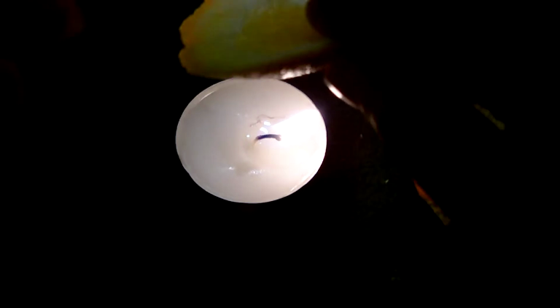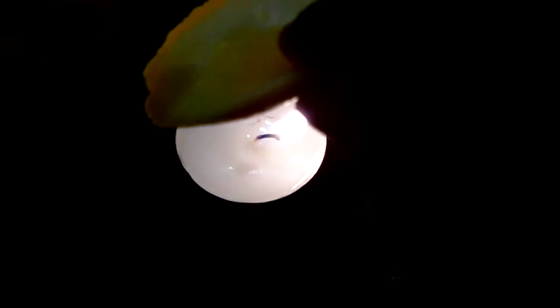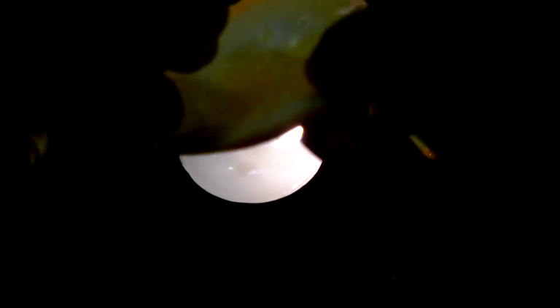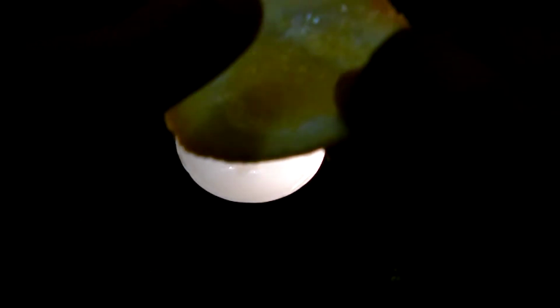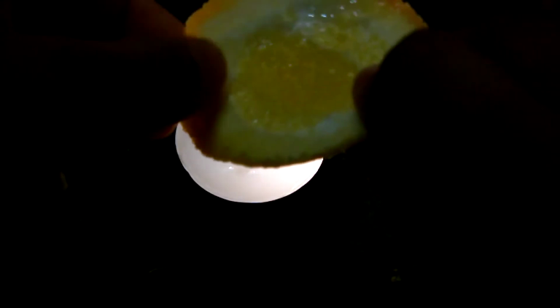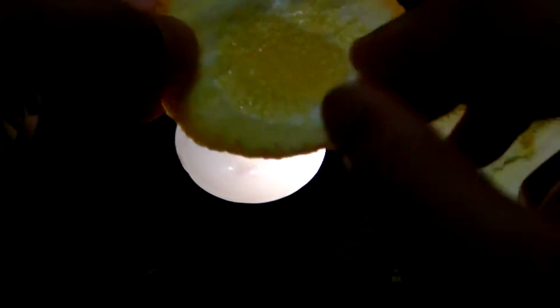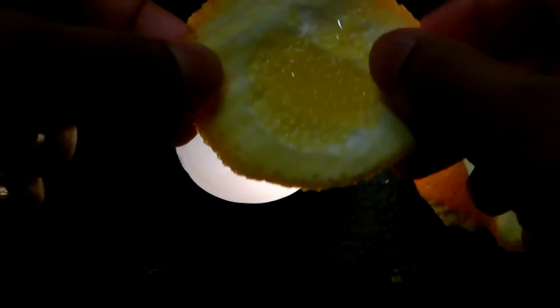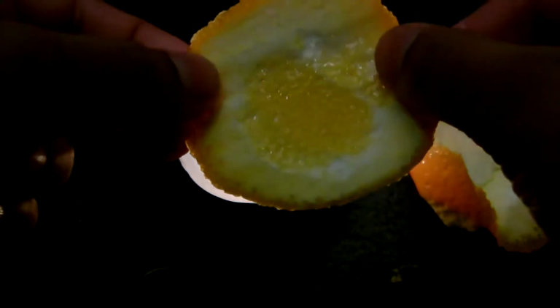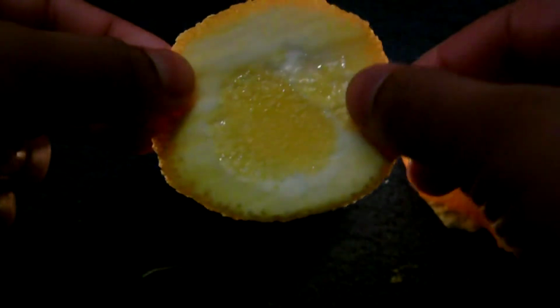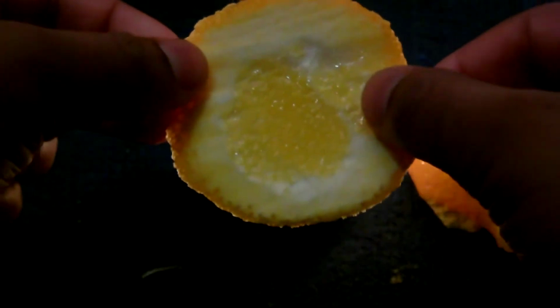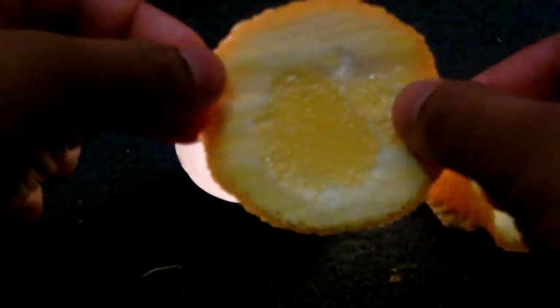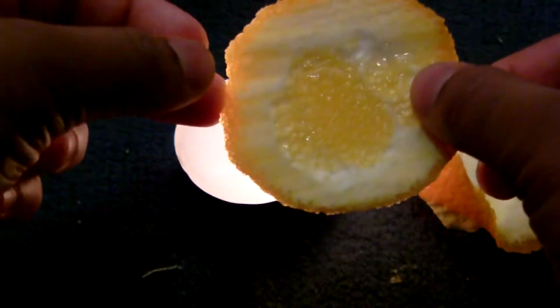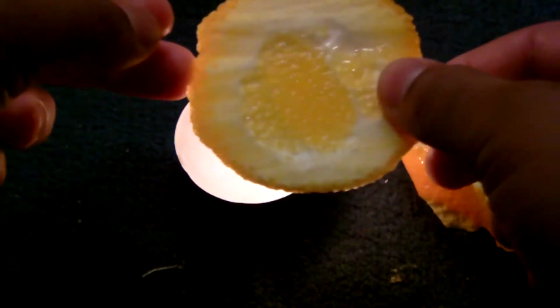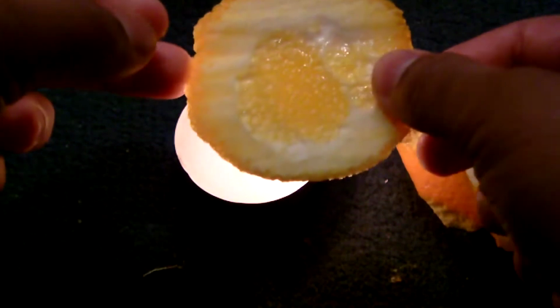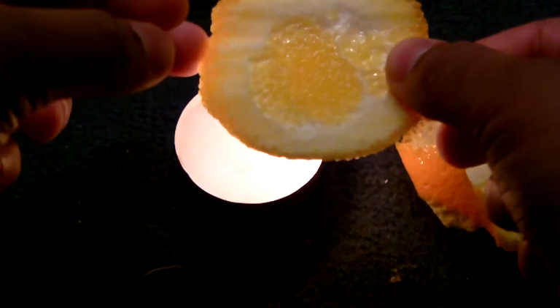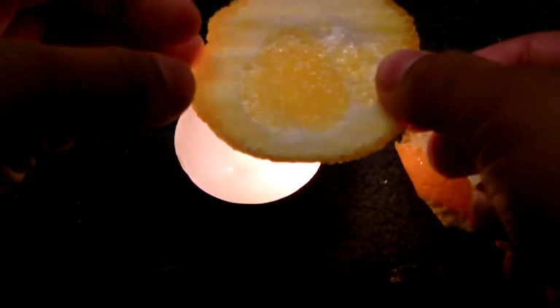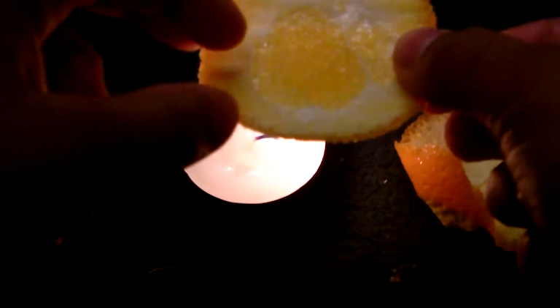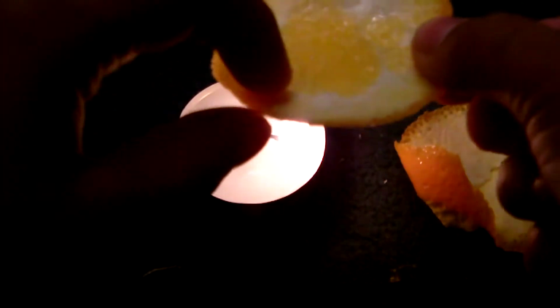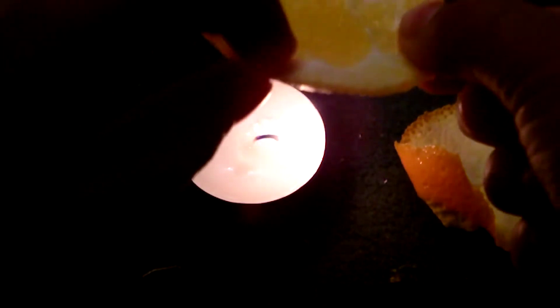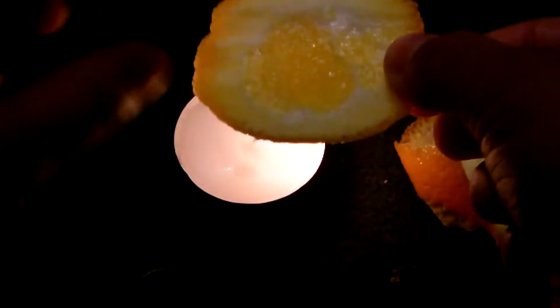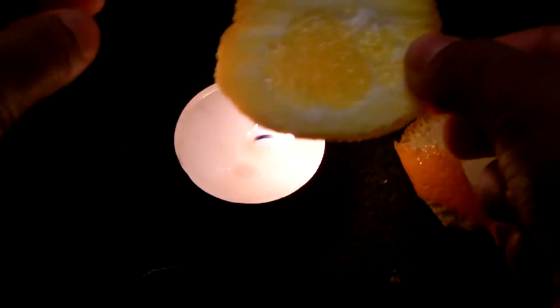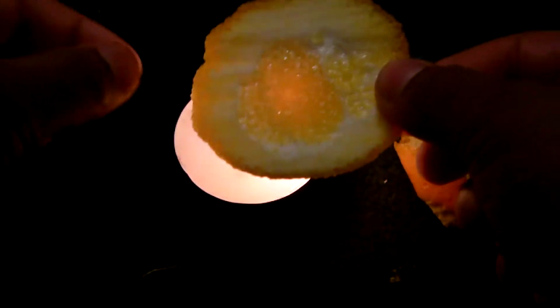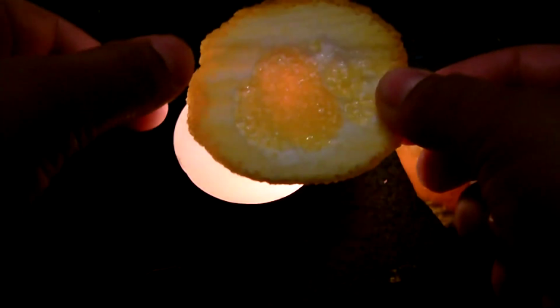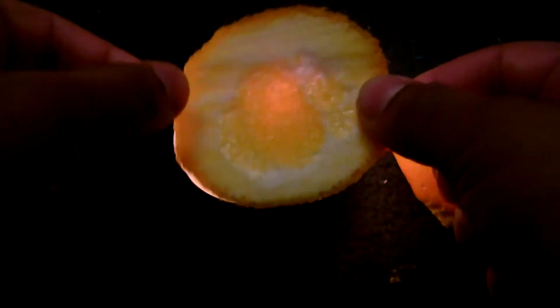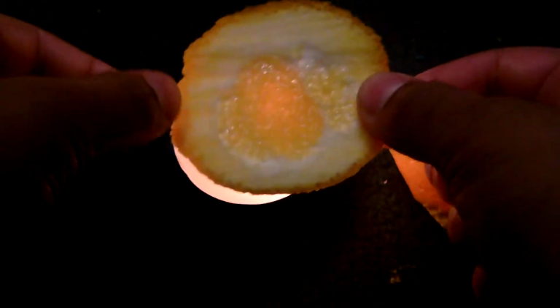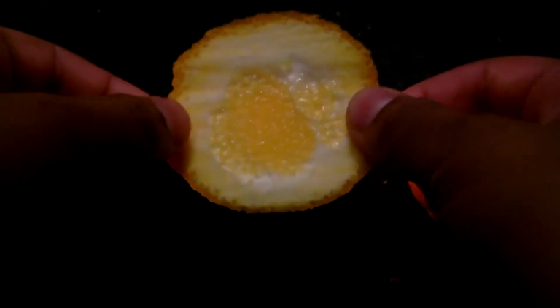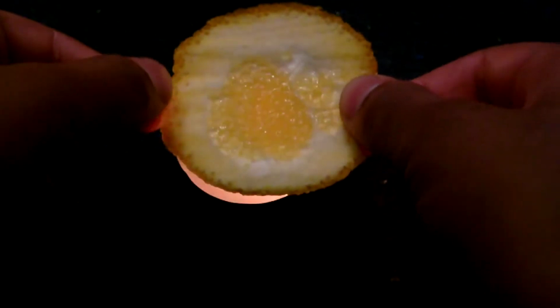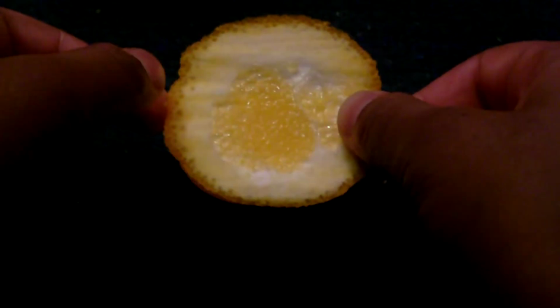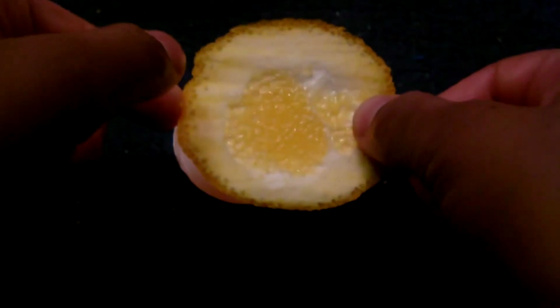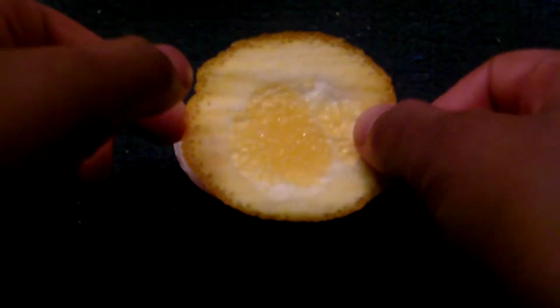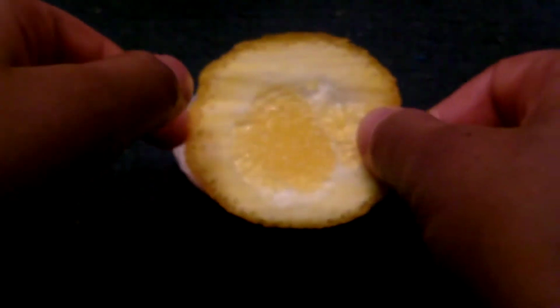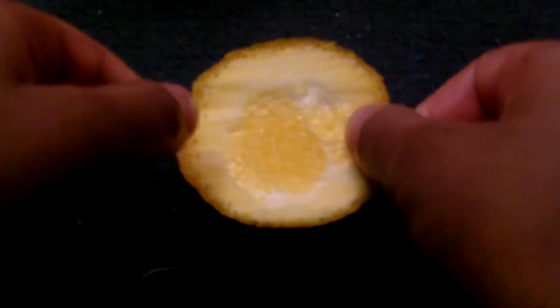Now we need to heat up the skin. So just place it on top of the candle, and make sure you don't blow out the candle like how I just did right now.